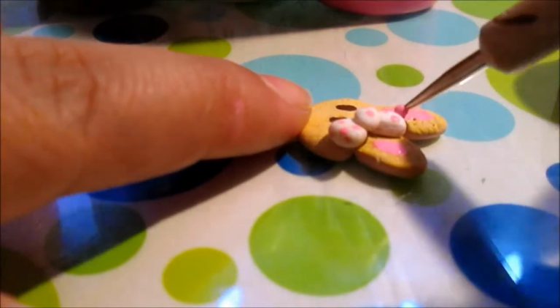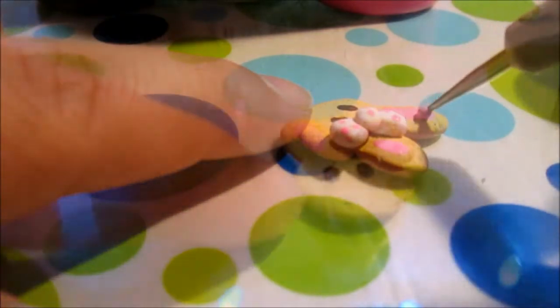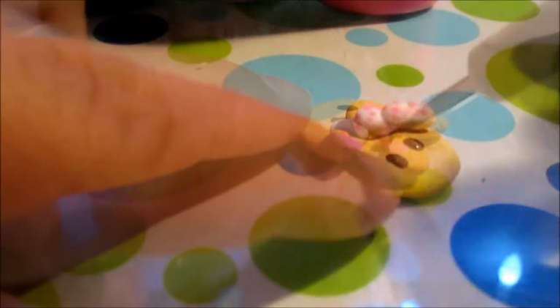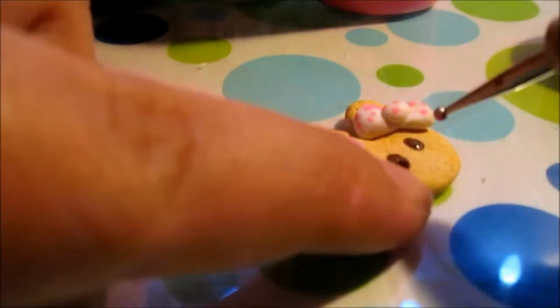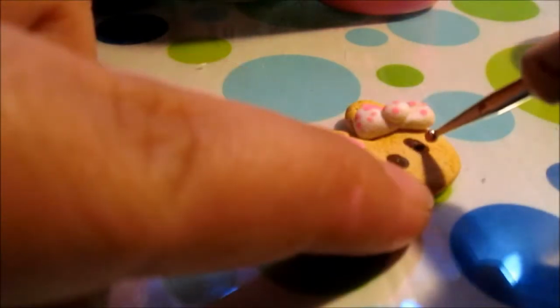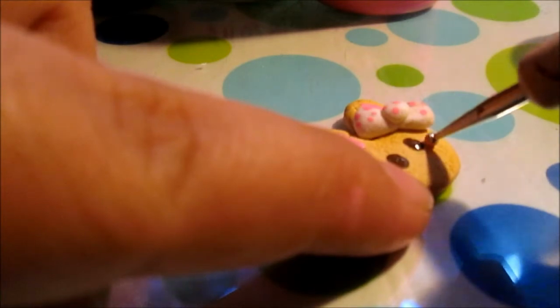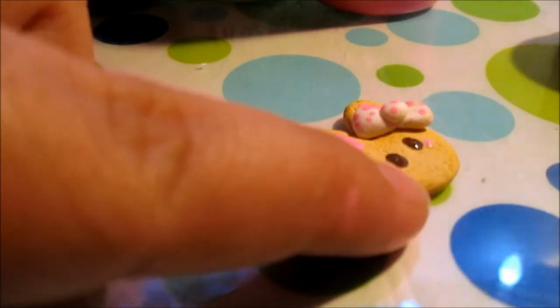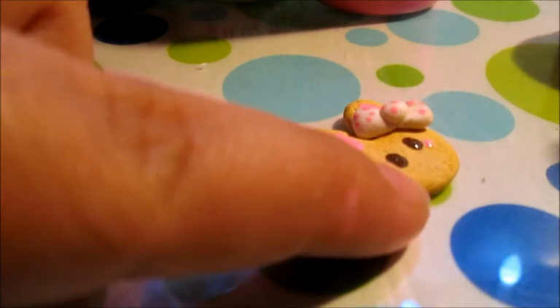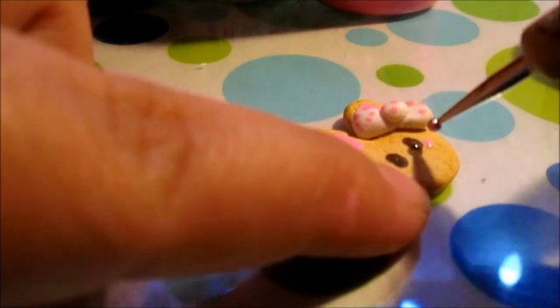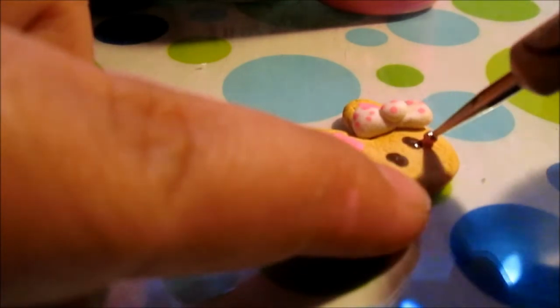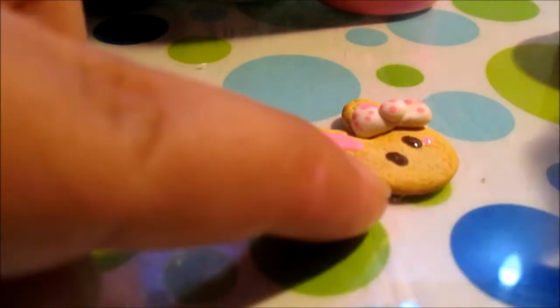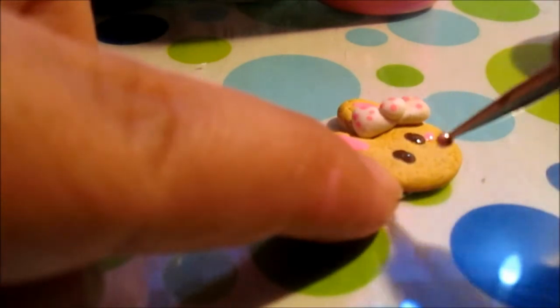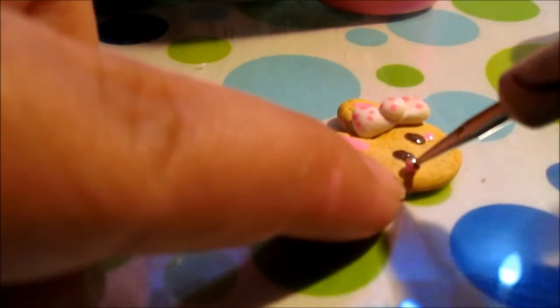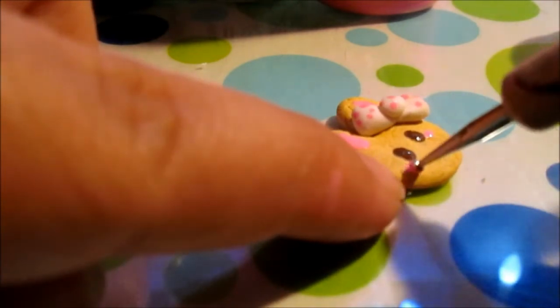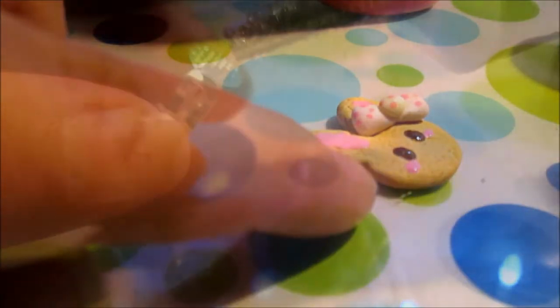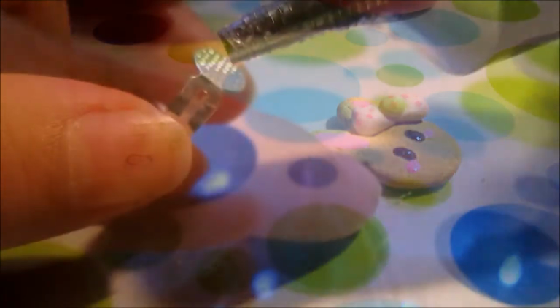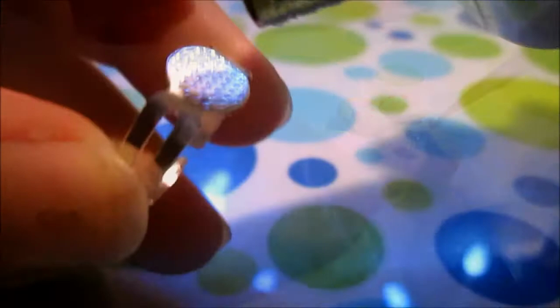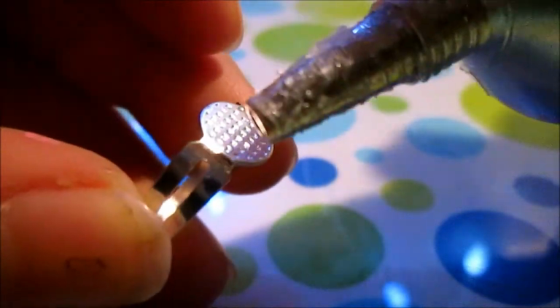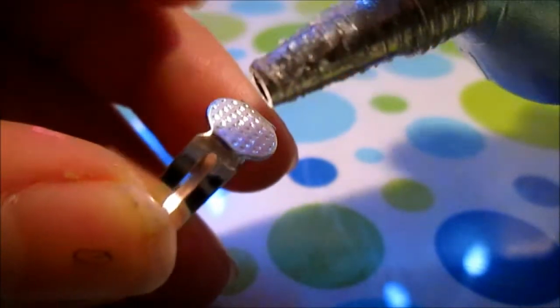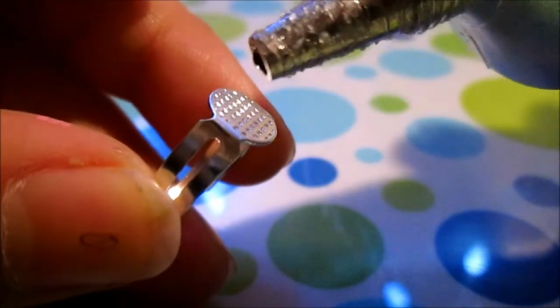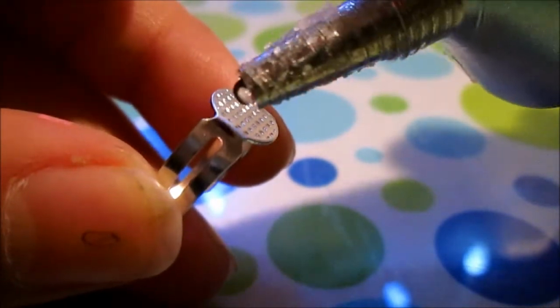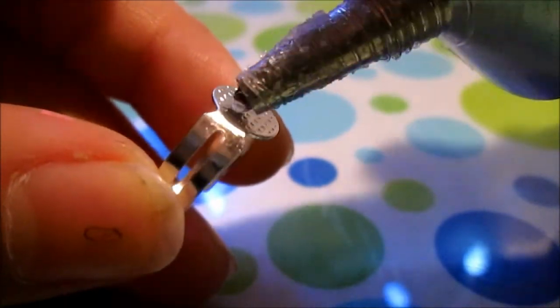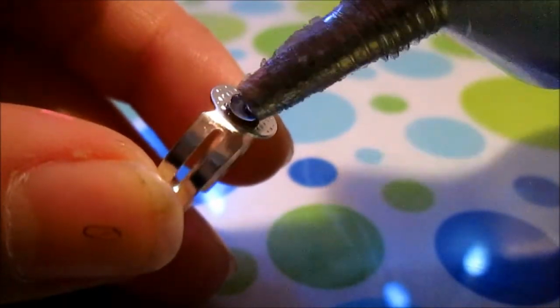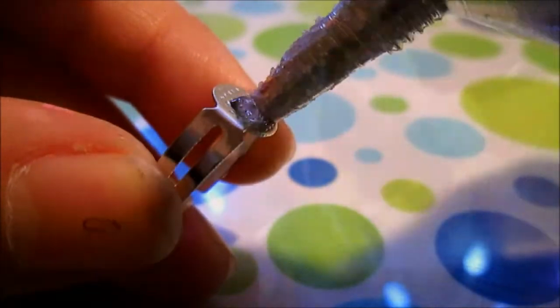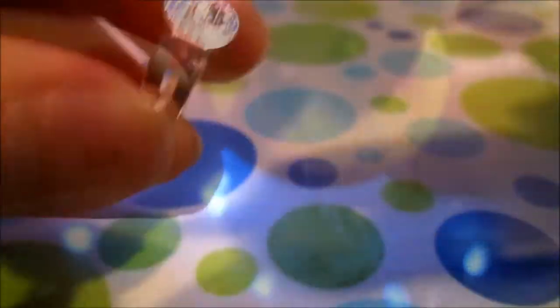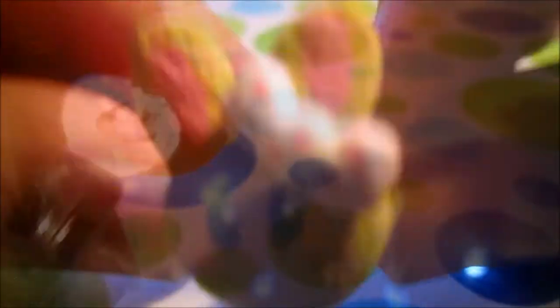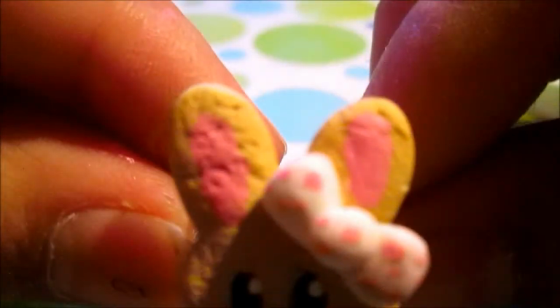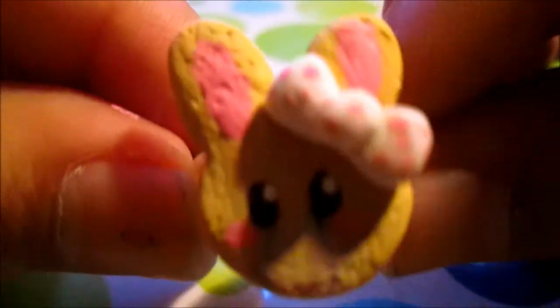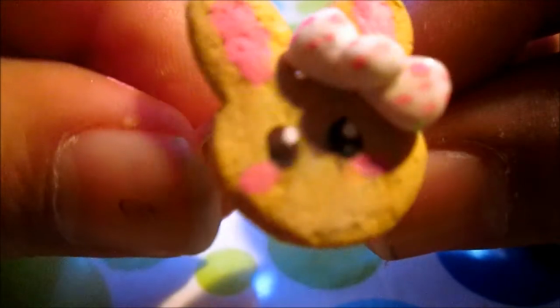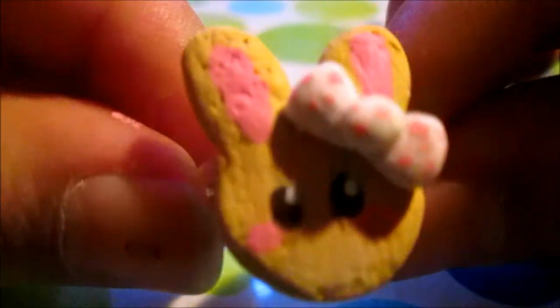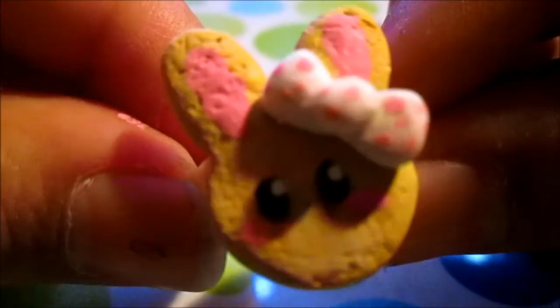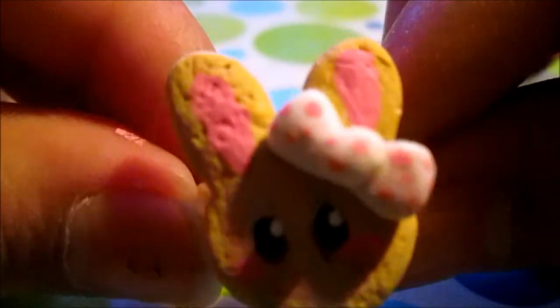Now I'm just adding the pink cheeks. After your paint has dried, it's time to glue down your bunny to your ring and you're all set. I hope you enjoyed this tutorial — see you later, bye!